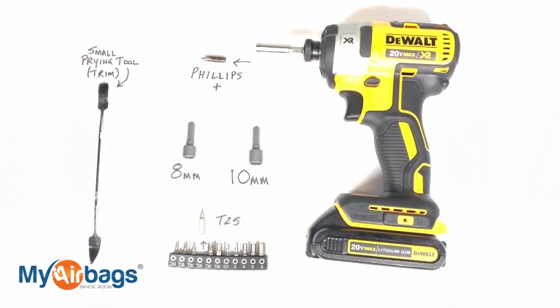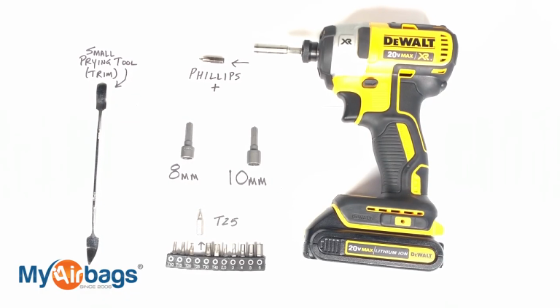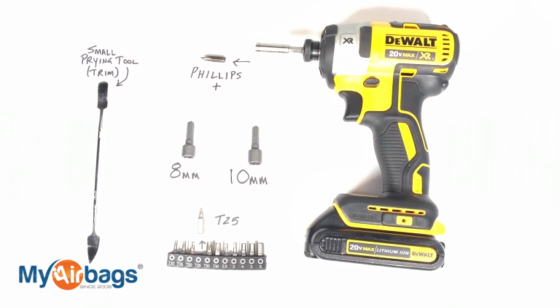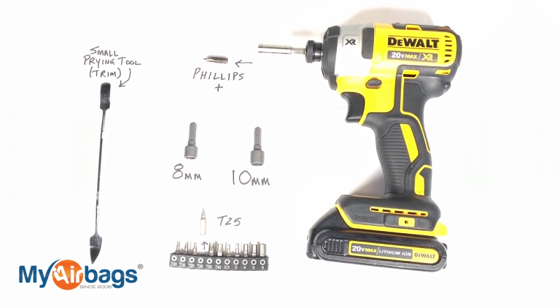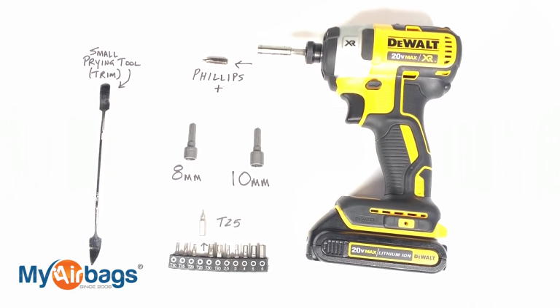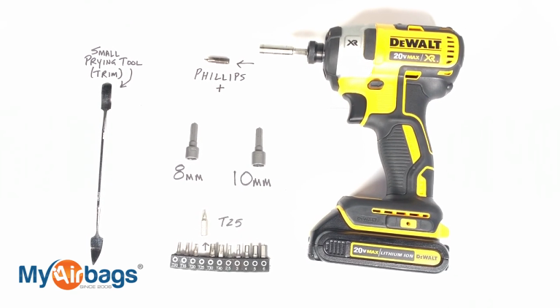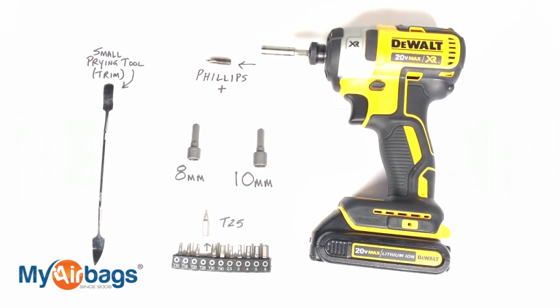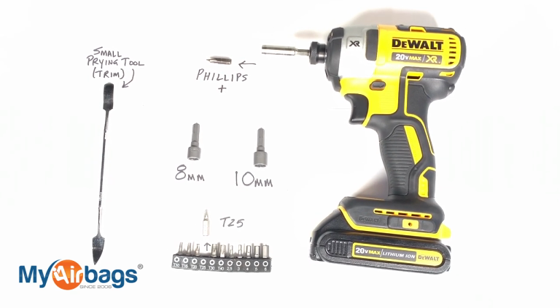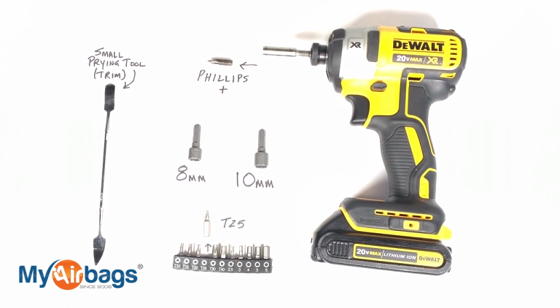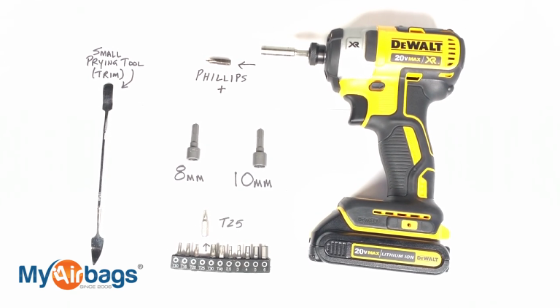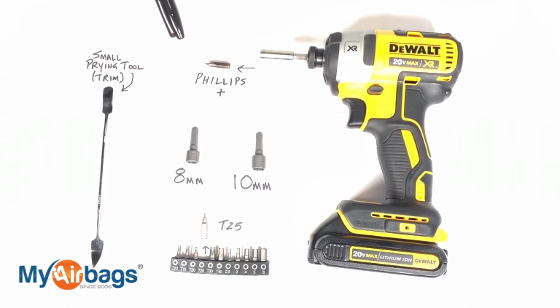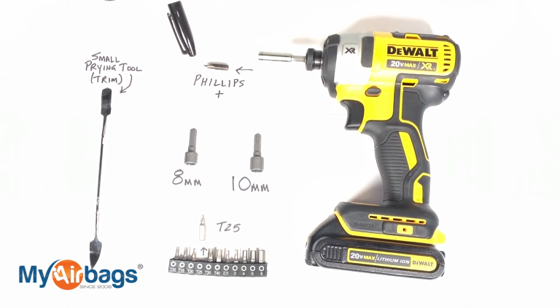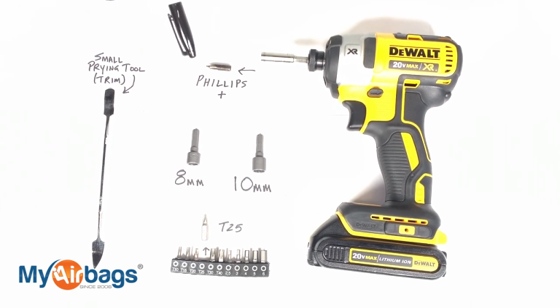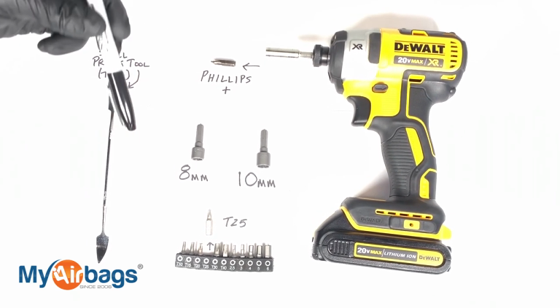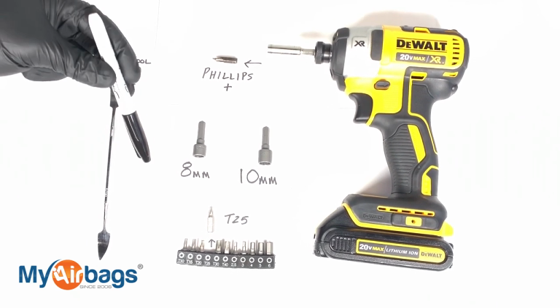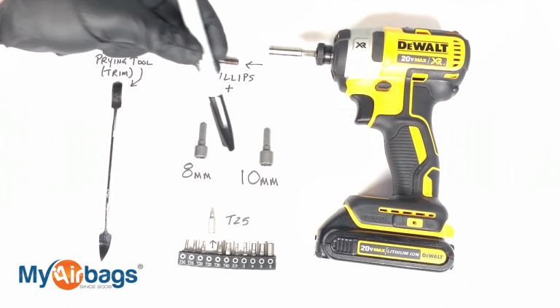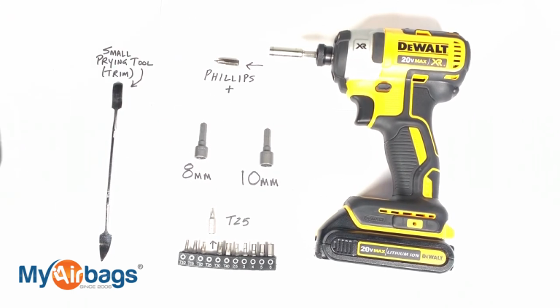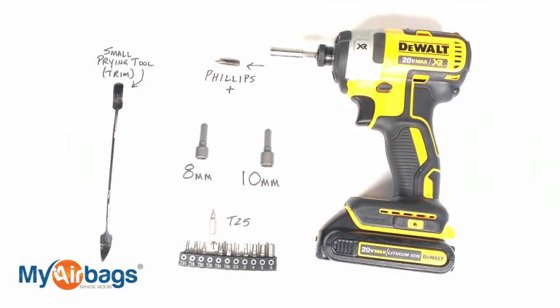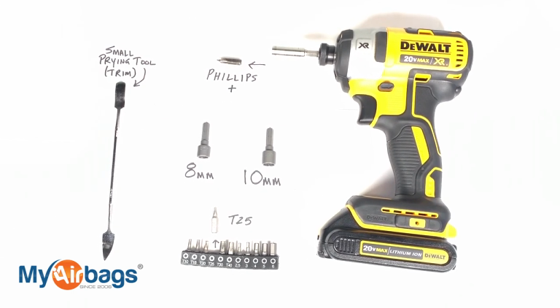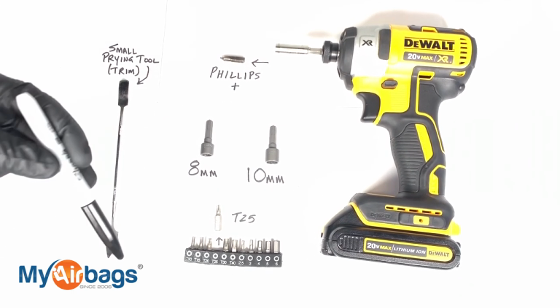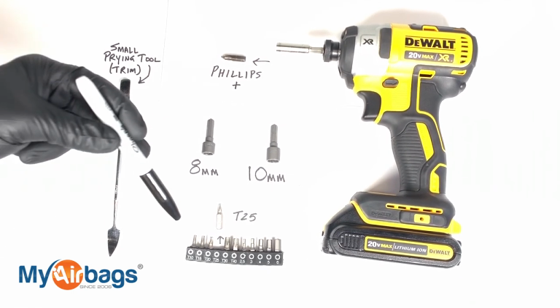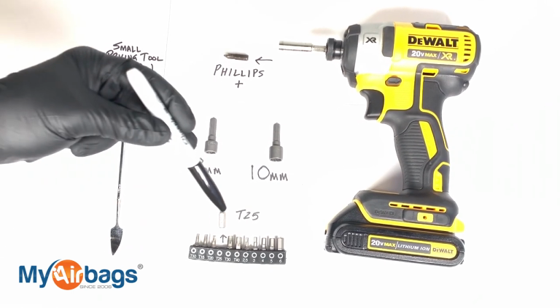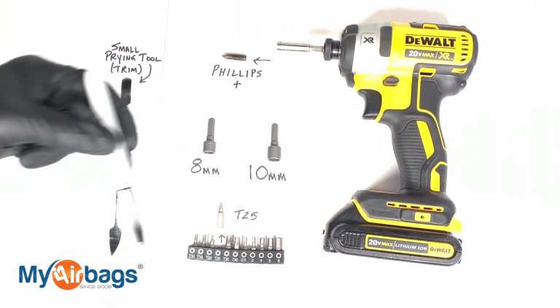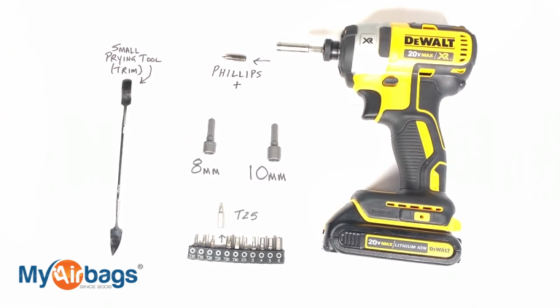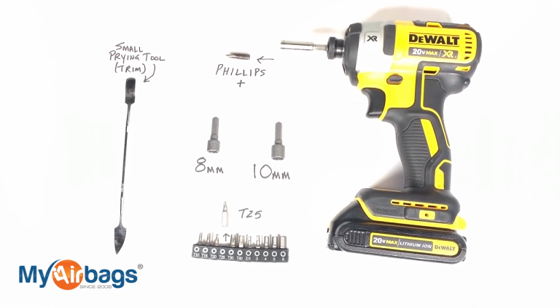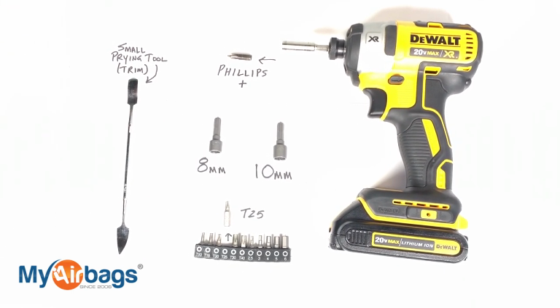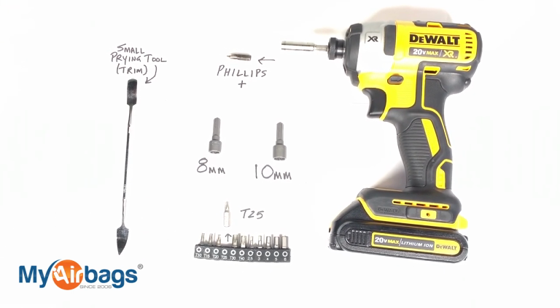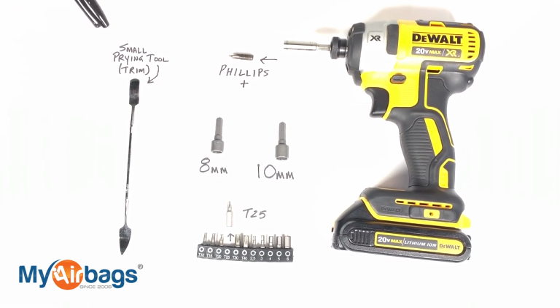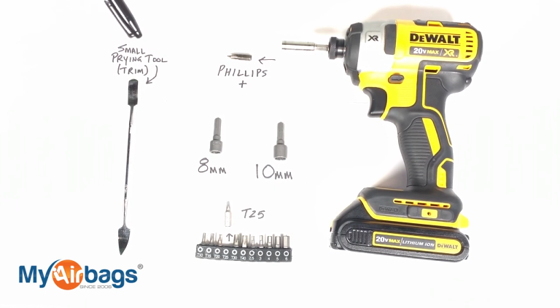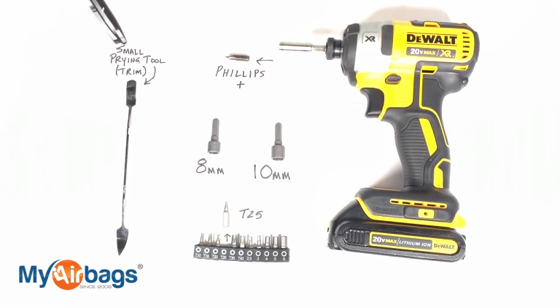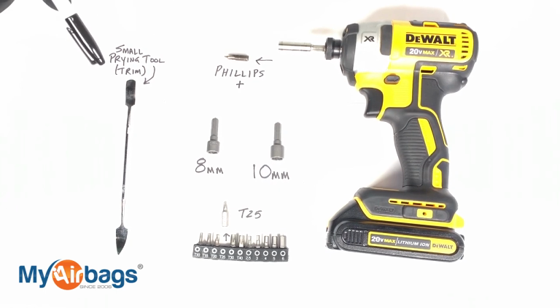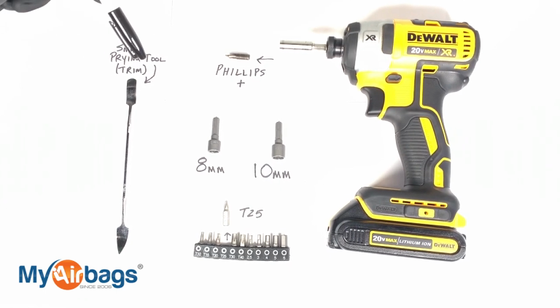These are the tools you're going to need. I have my power drill with a Phillips head, 8 and 10 millimeters, and a T25. I also have a small prying tool for the trim.